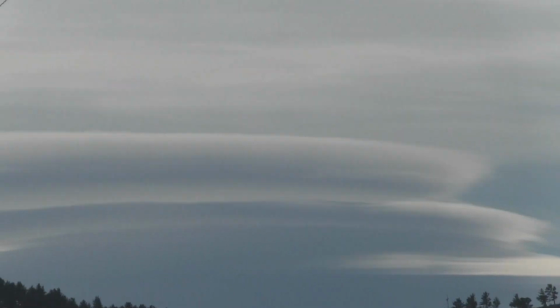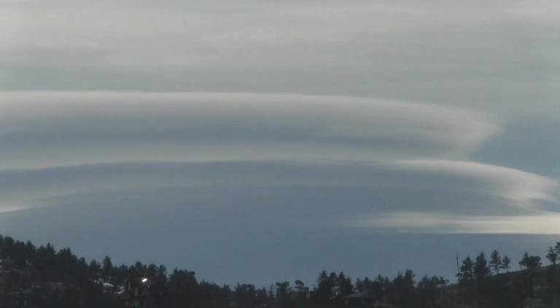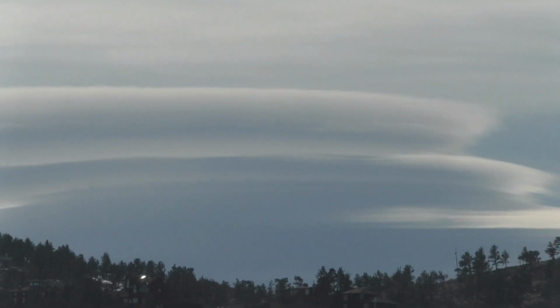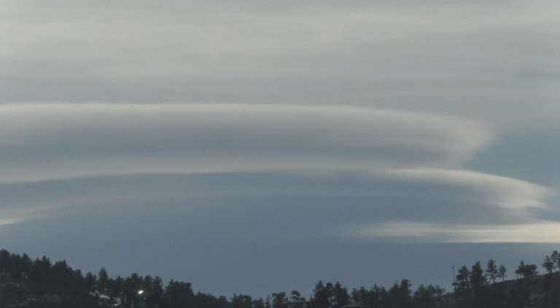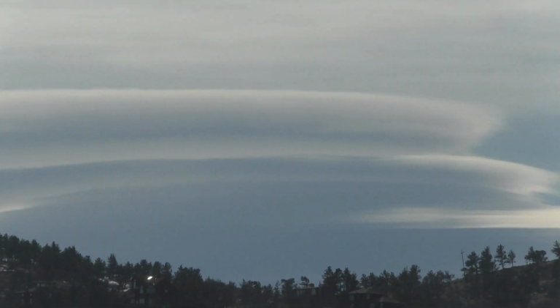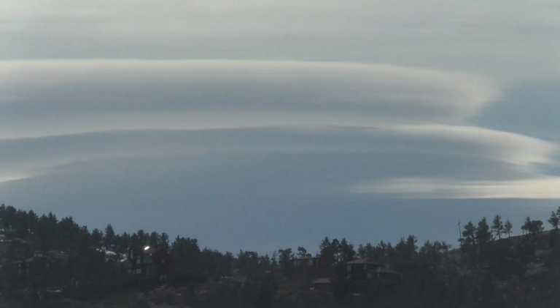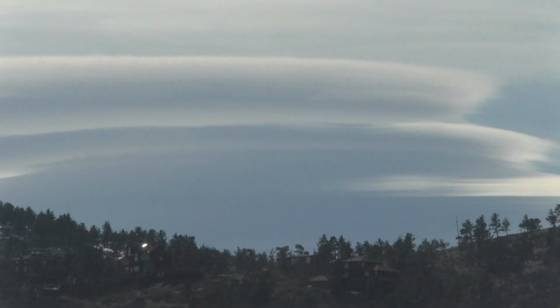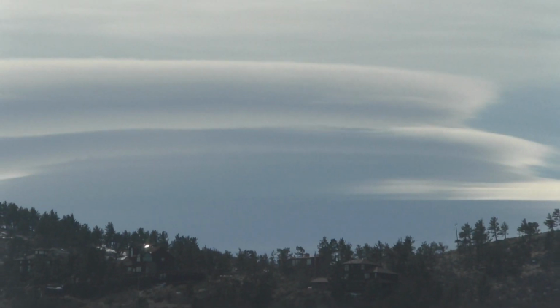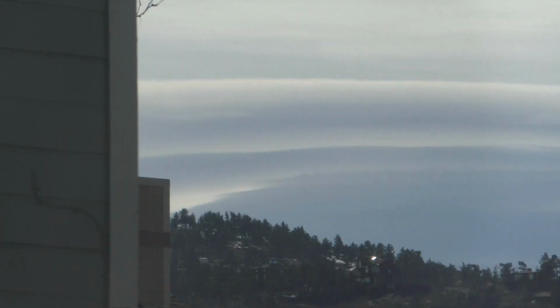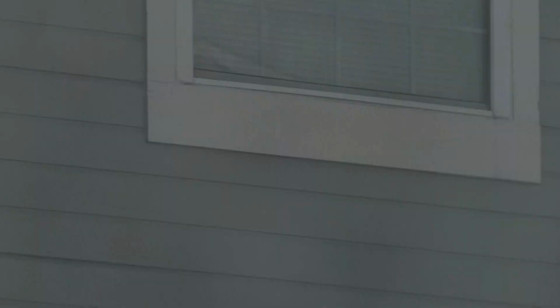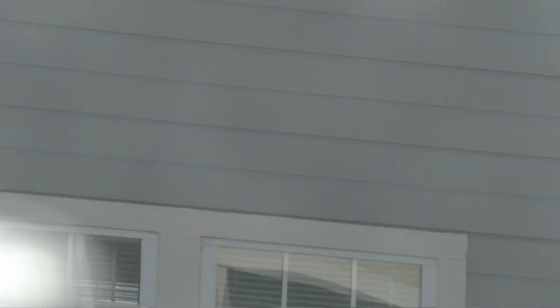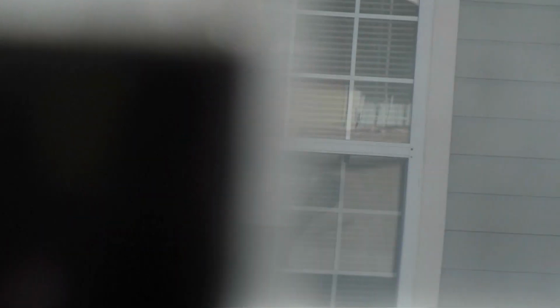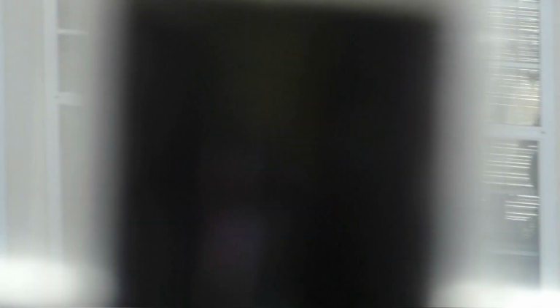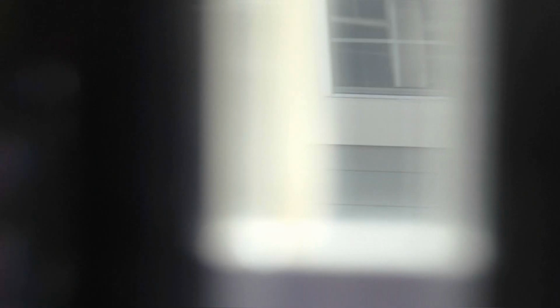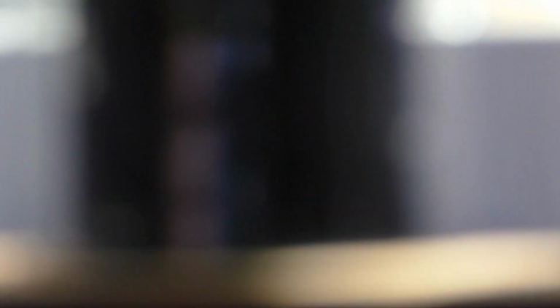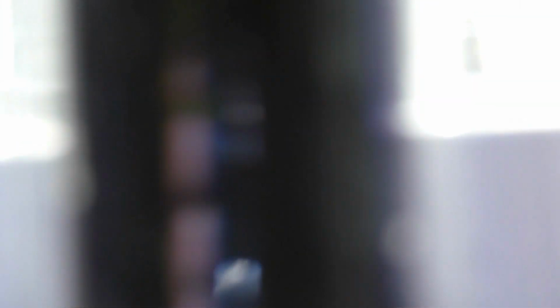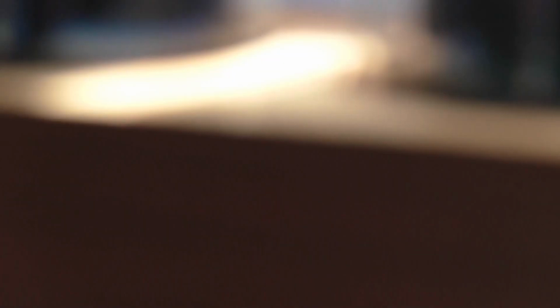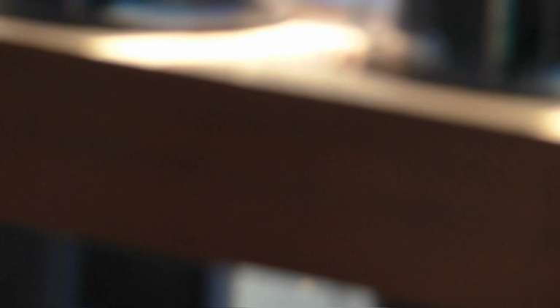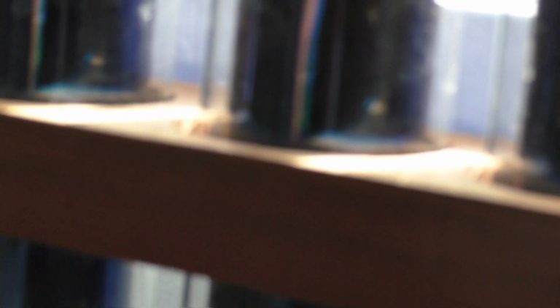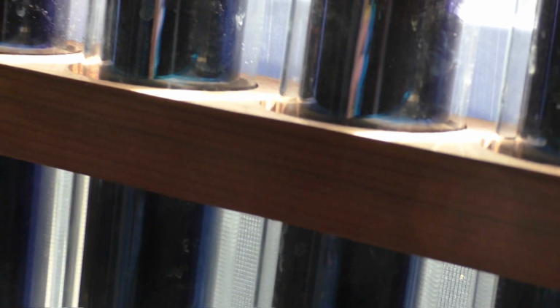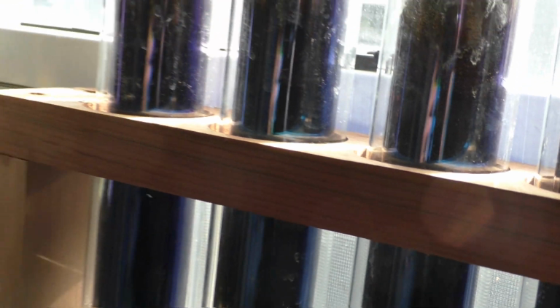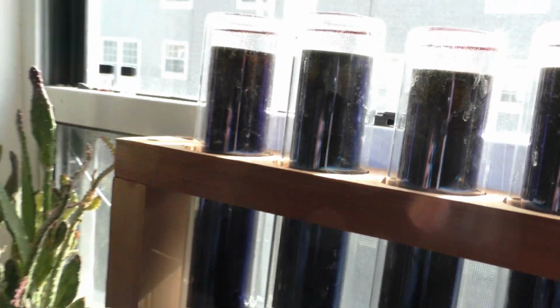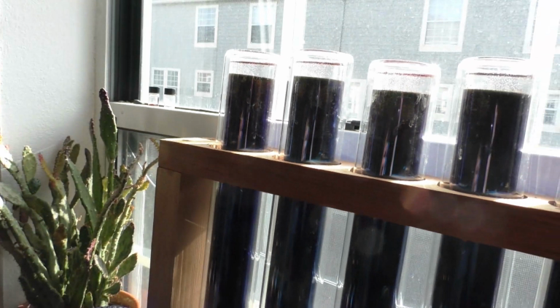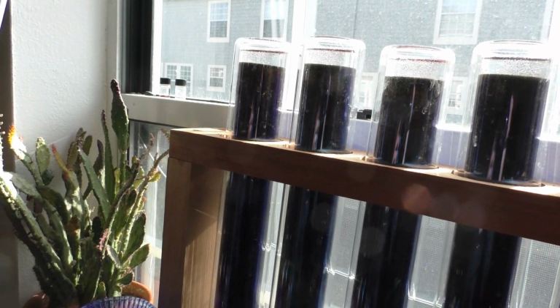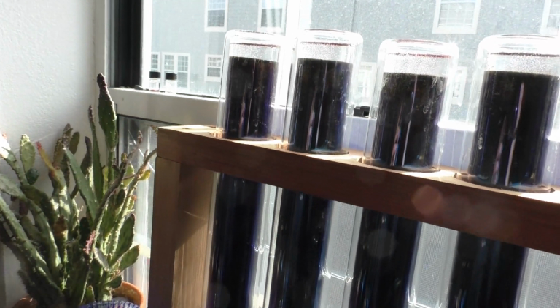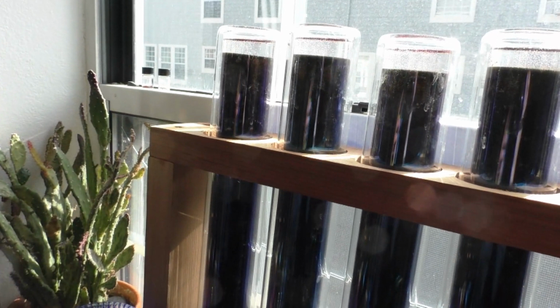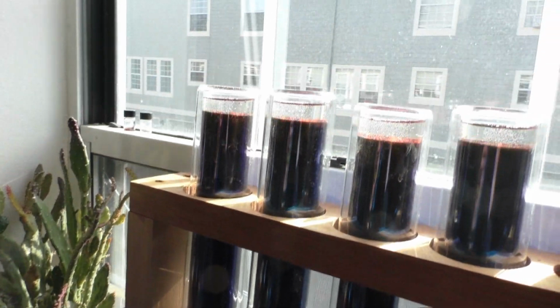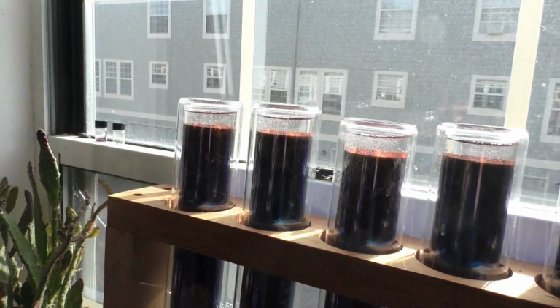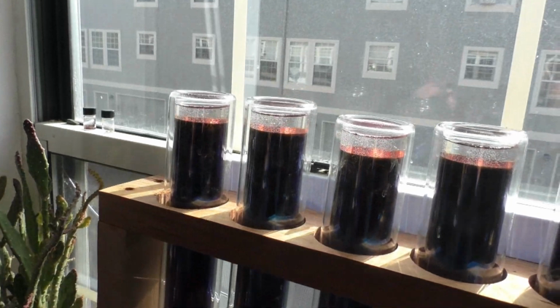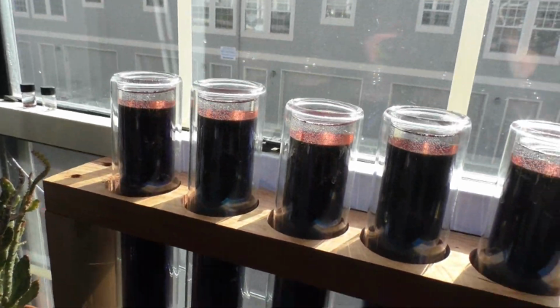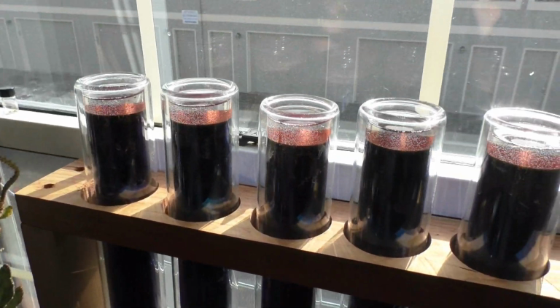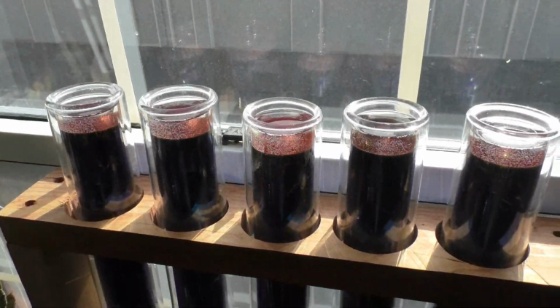Hey guys, it's a slightly overcast day on January 23rd, 2020. It's pretty warm outside, but I wanted to just show you this thing that I made out of vacuum insulated tubes.